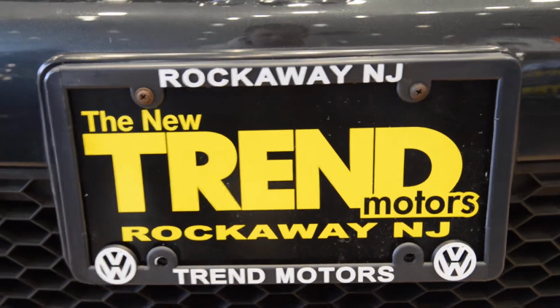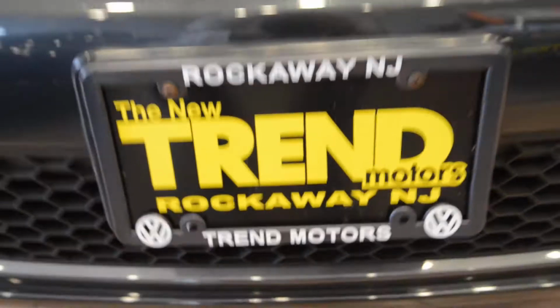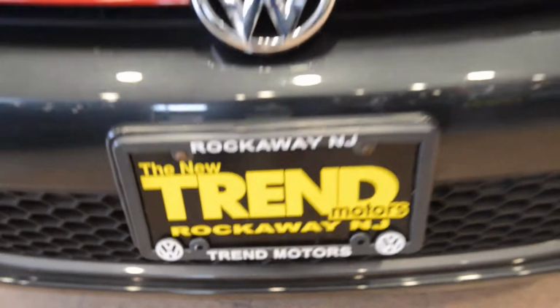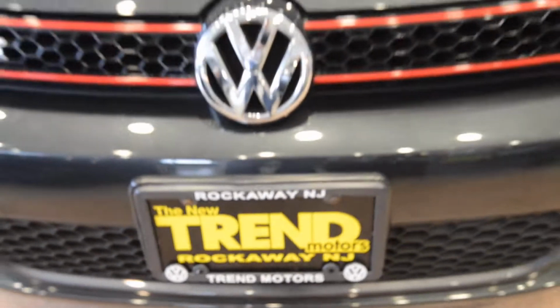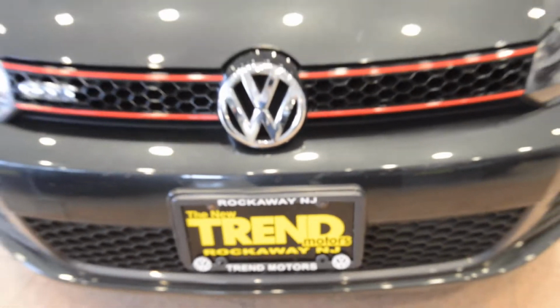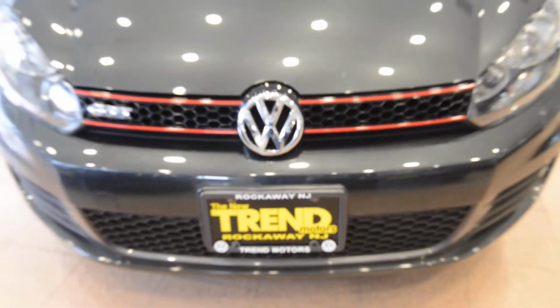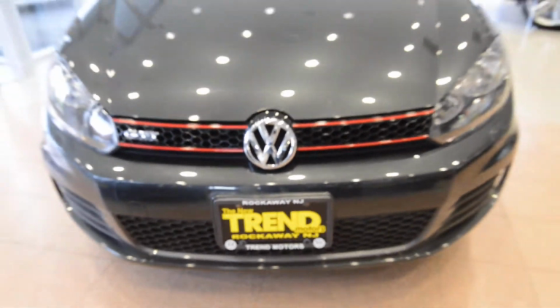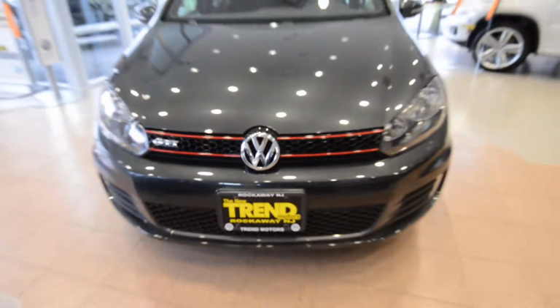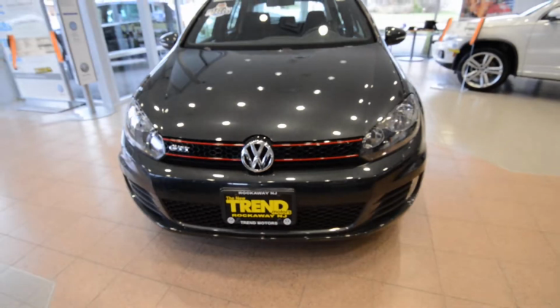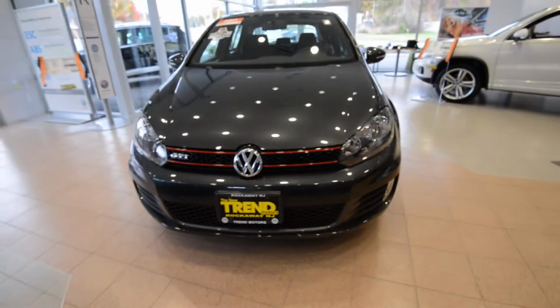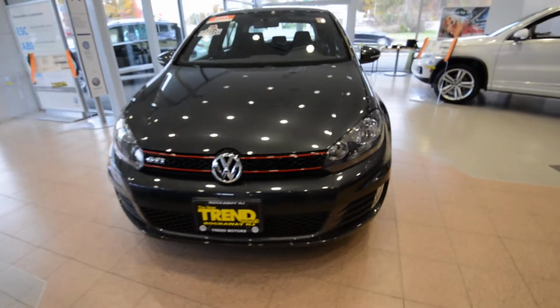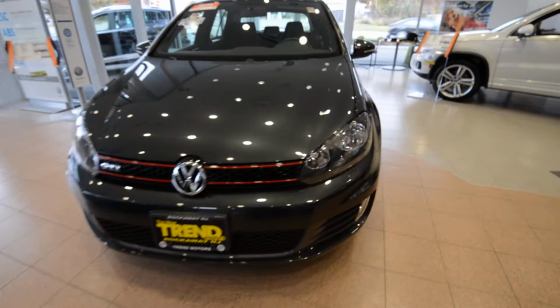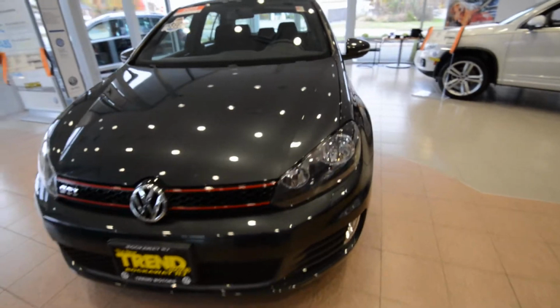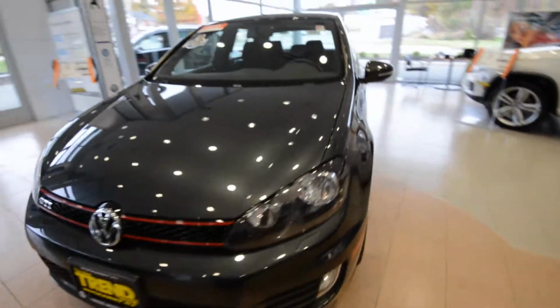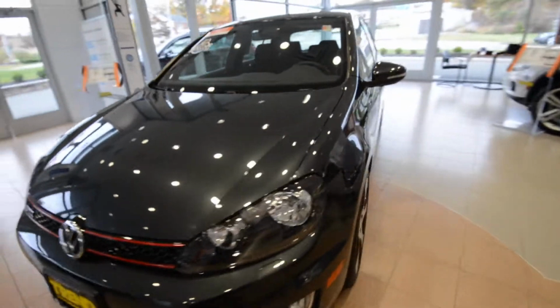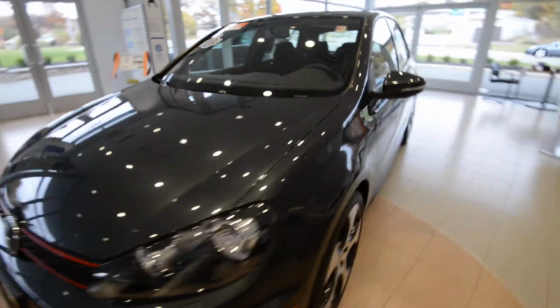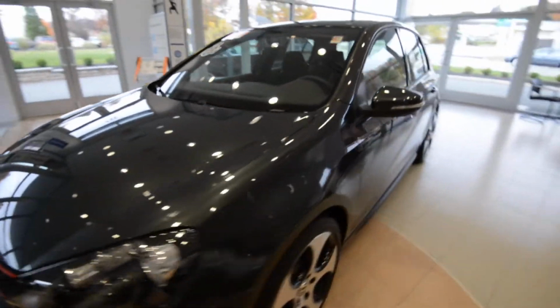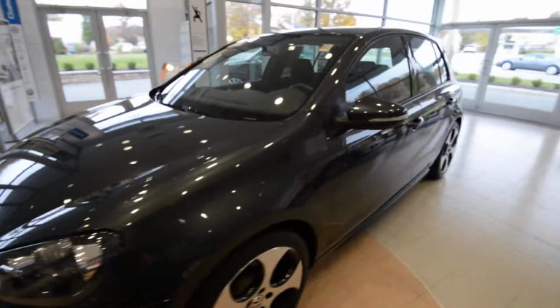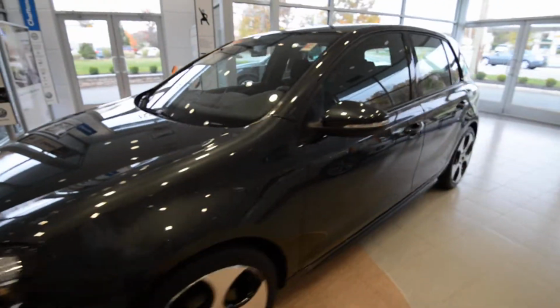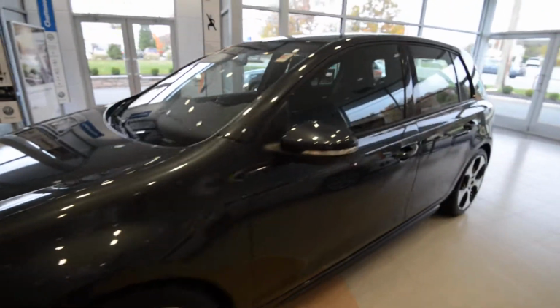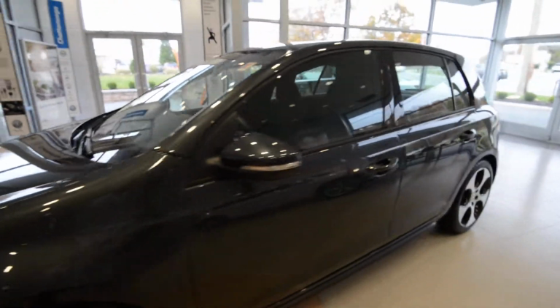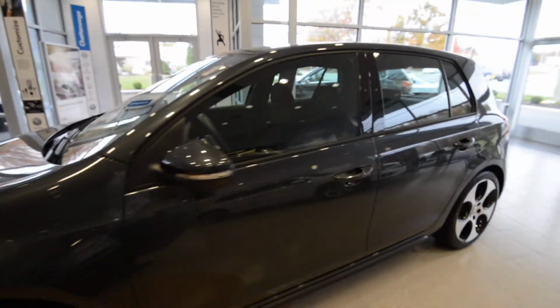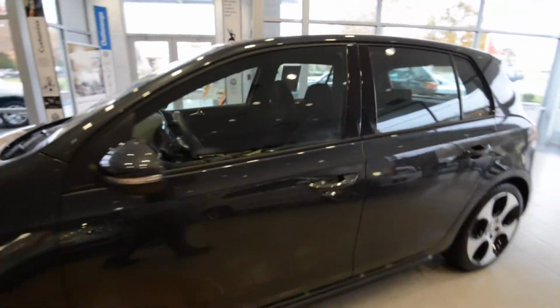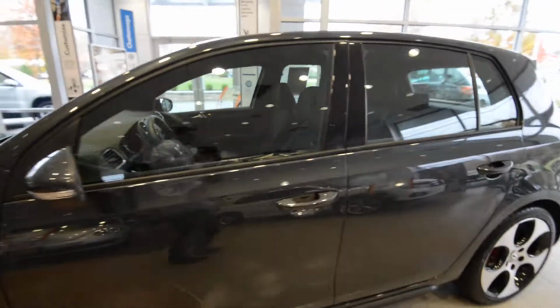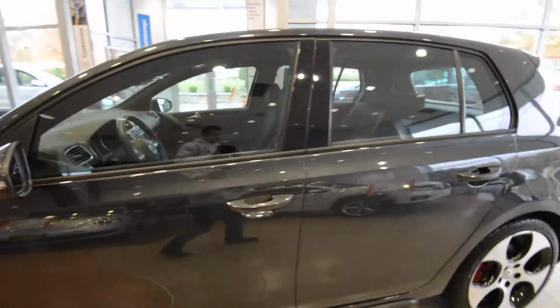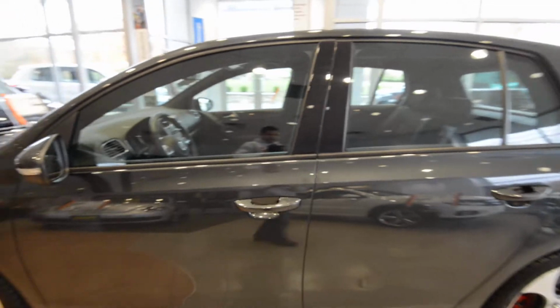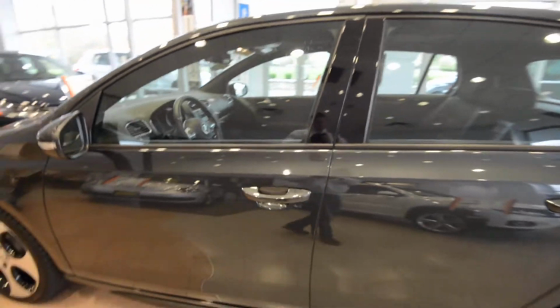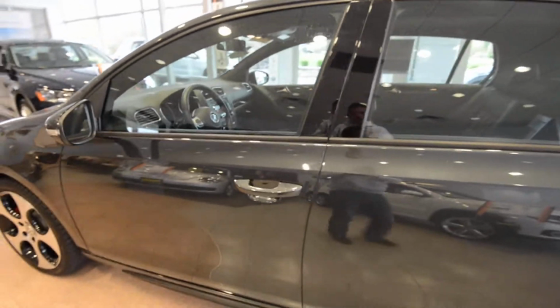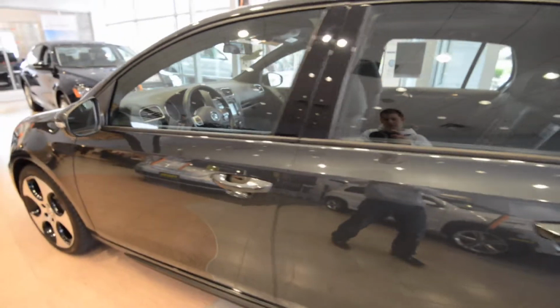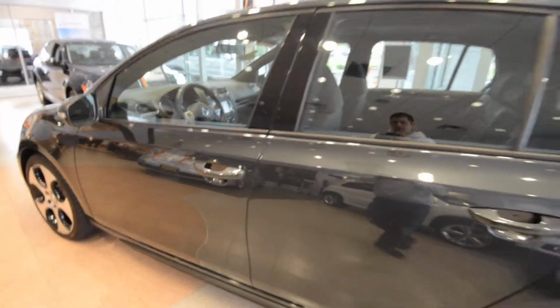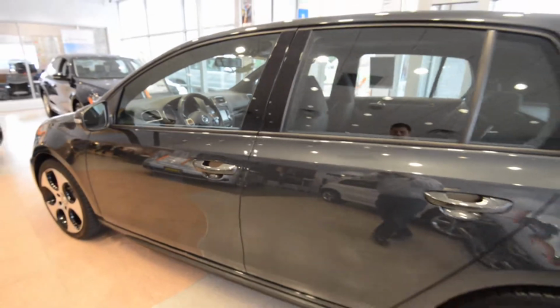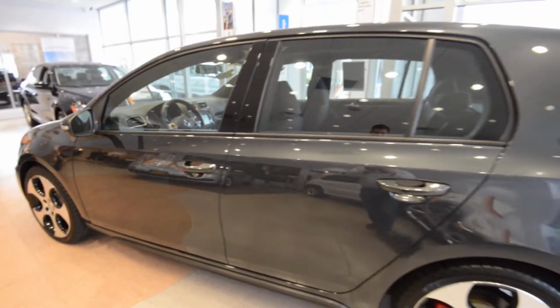Hey friends, Brian from Trend Motors Volkswagen here with a very nice 2011 GTI. This is the four-door convenience and sunroof trim level, finished off in carbon steel metallic — a great color.